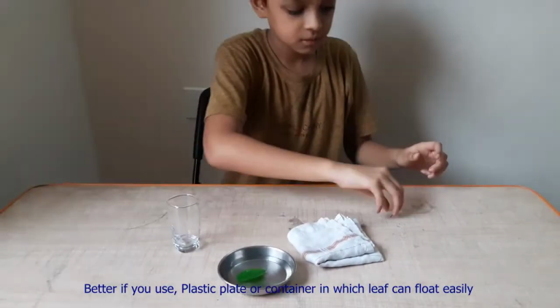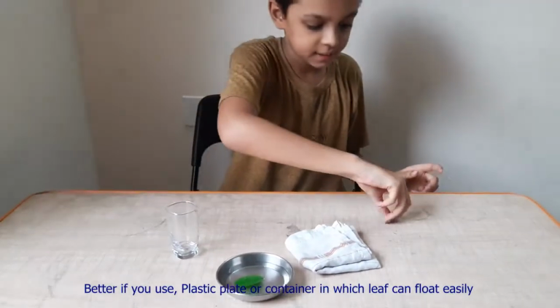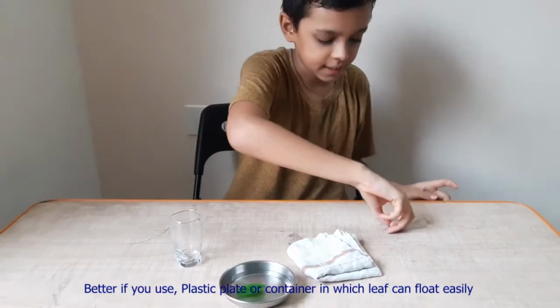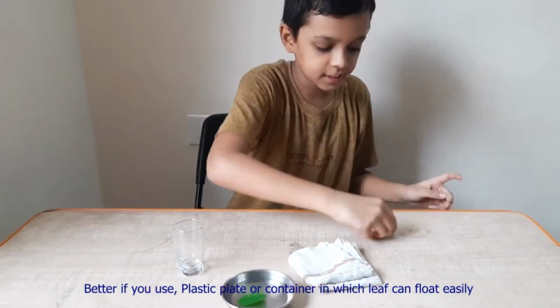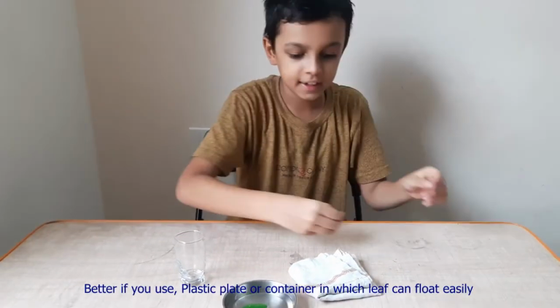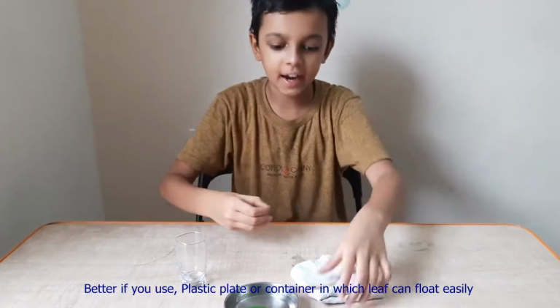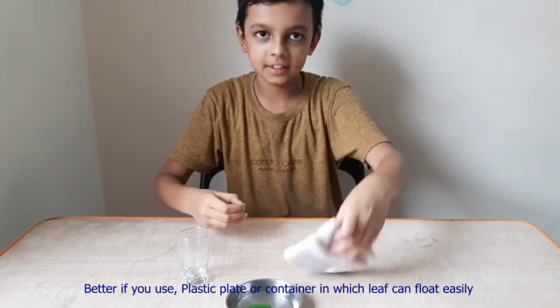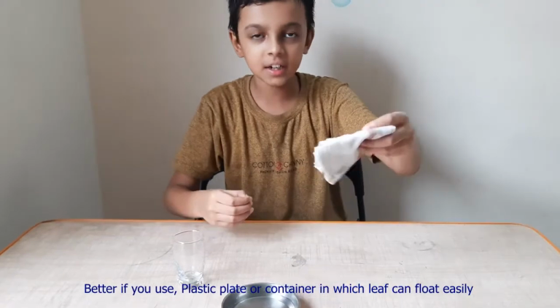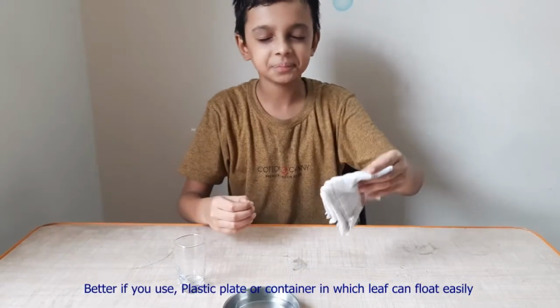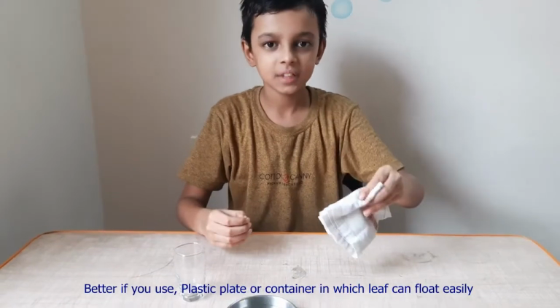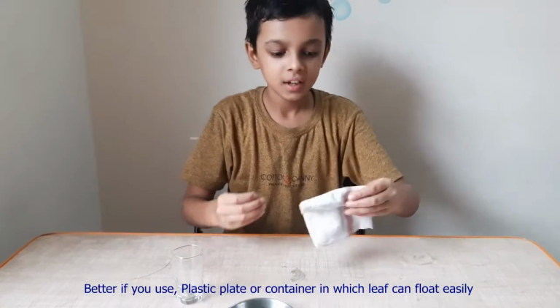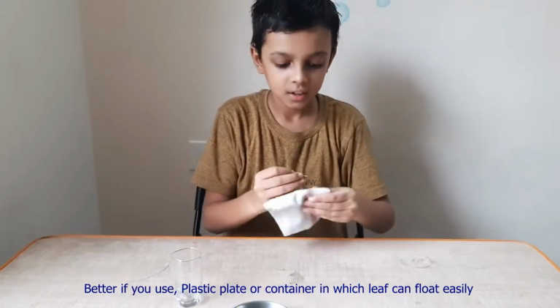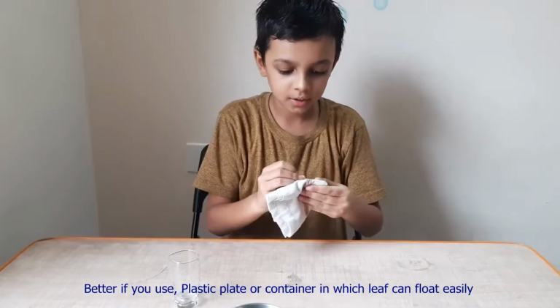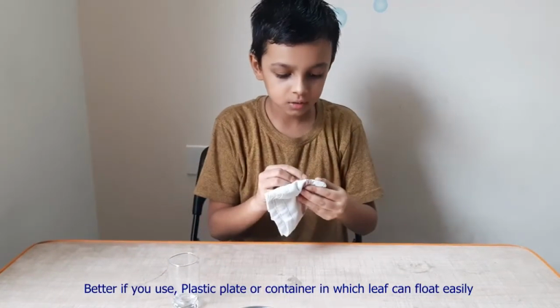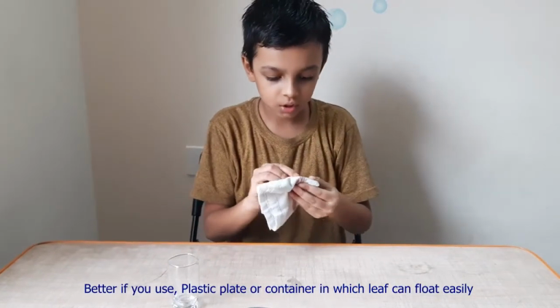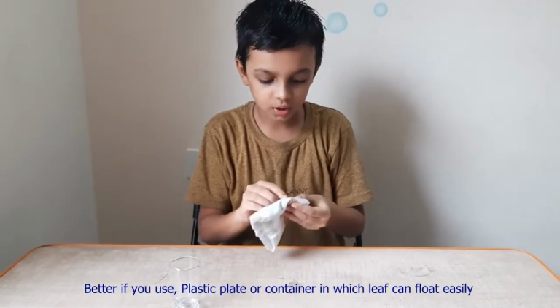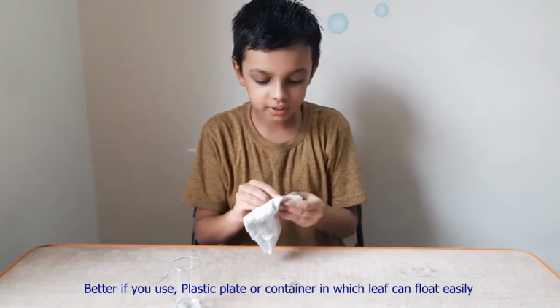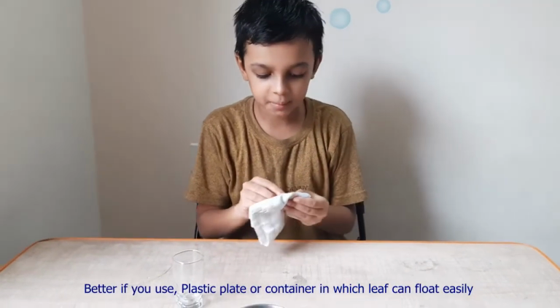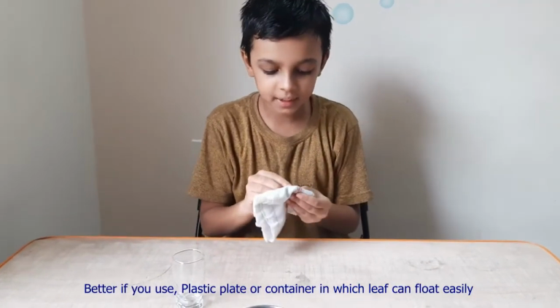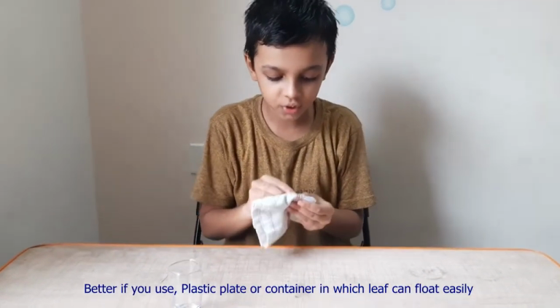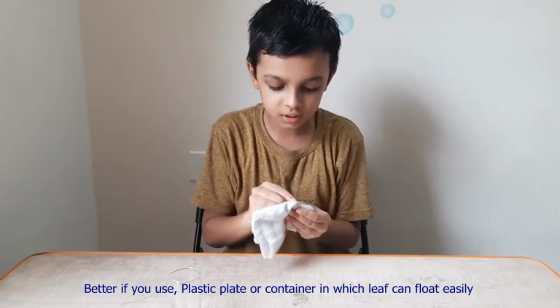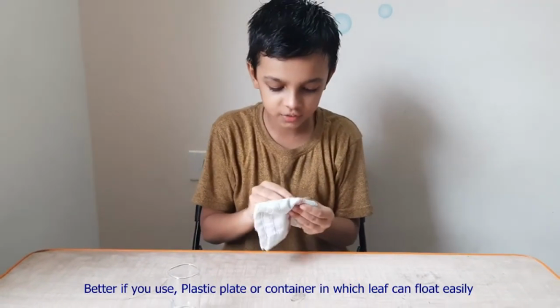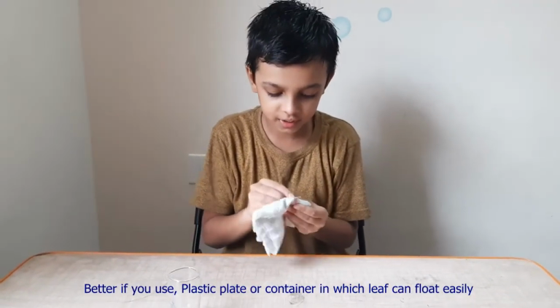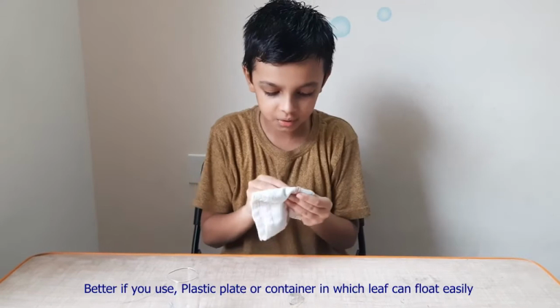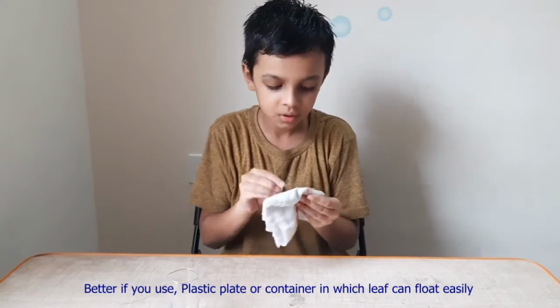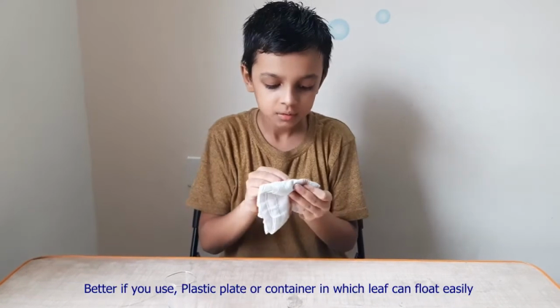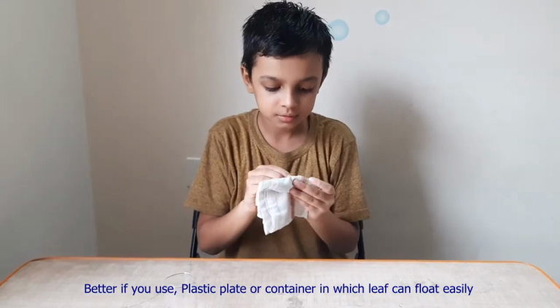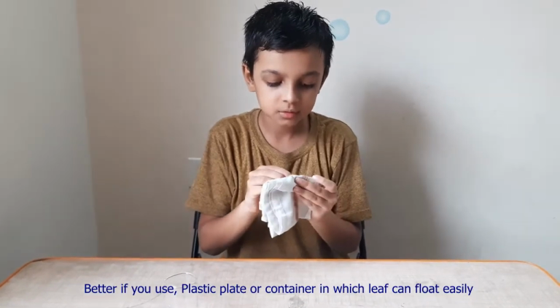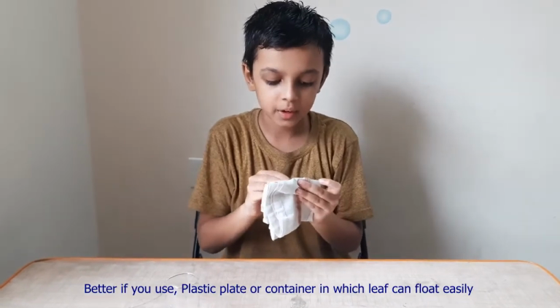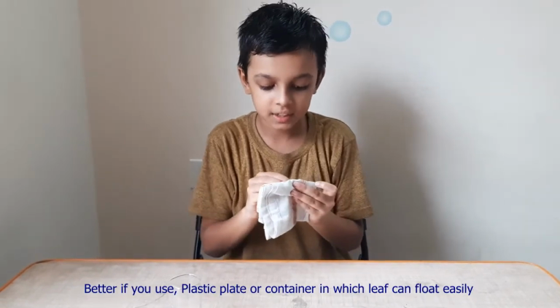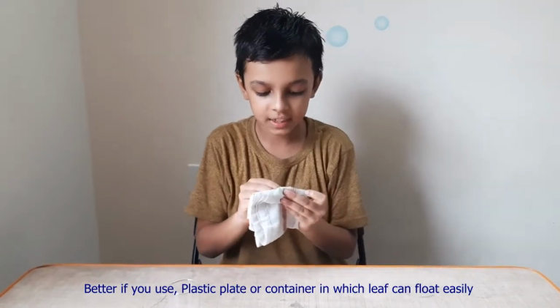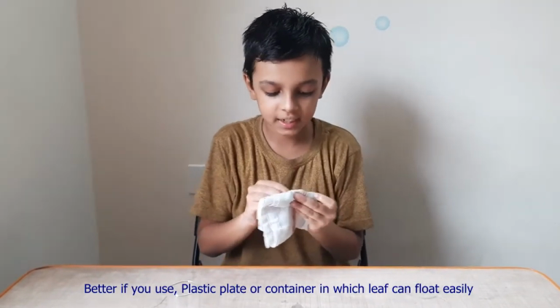Take the needle and the cotton cloth, and rub it for 15 to 20 seconds.